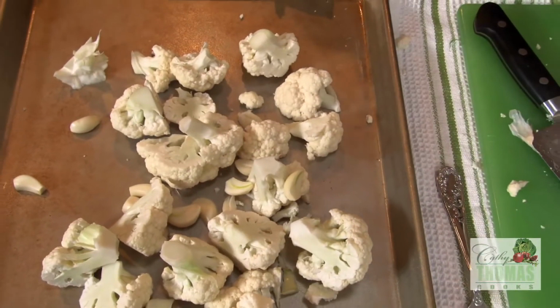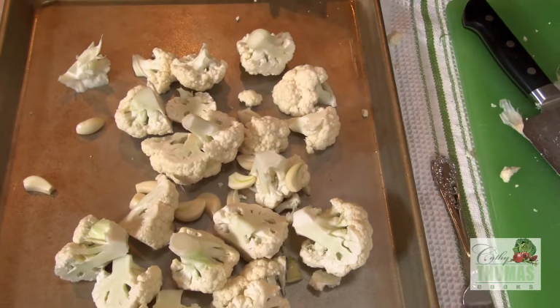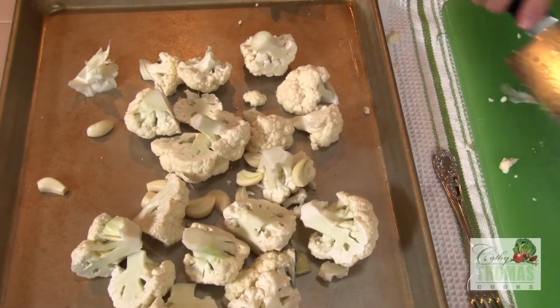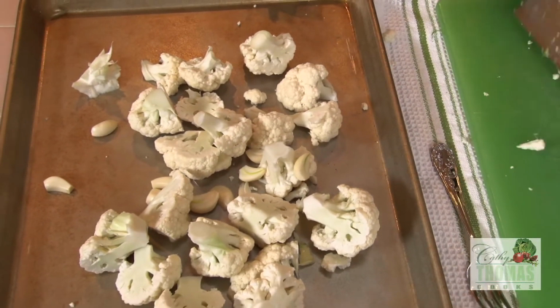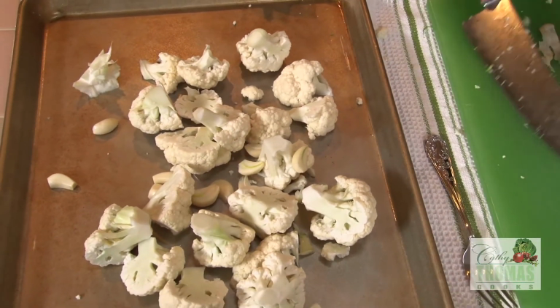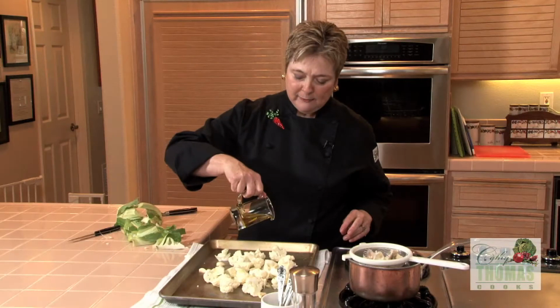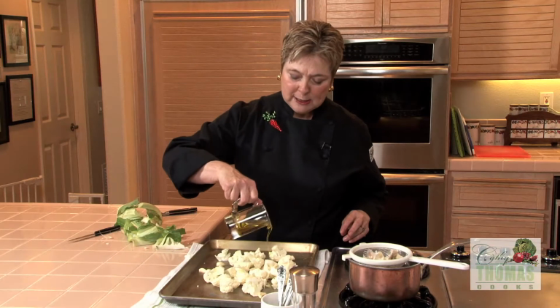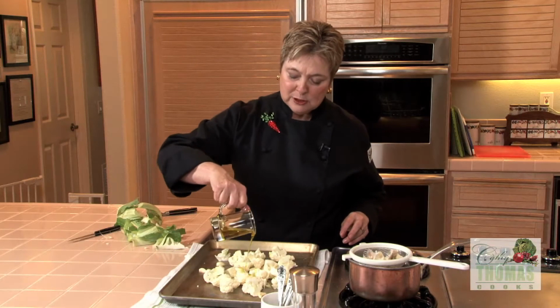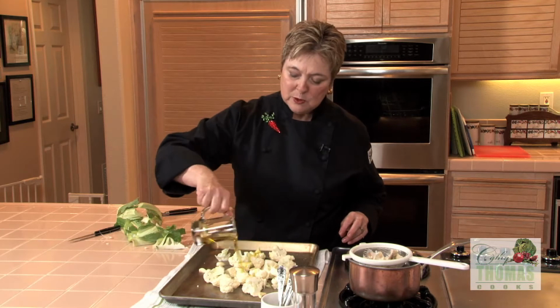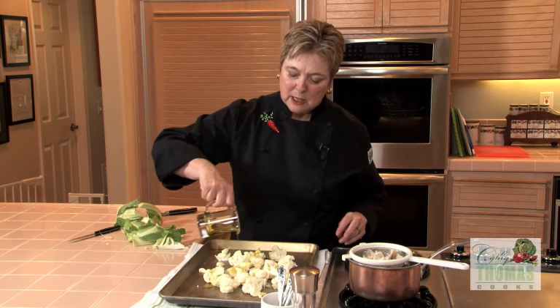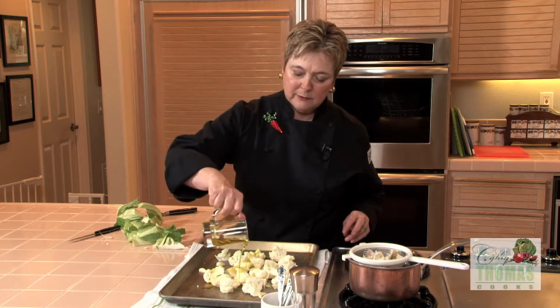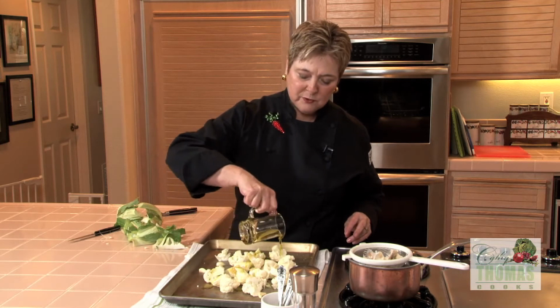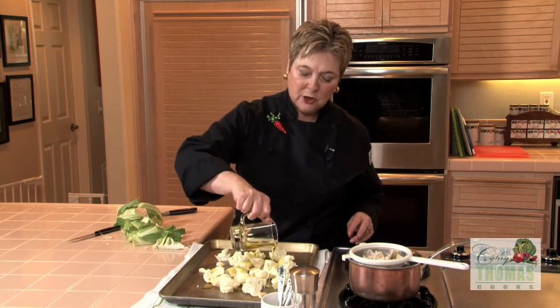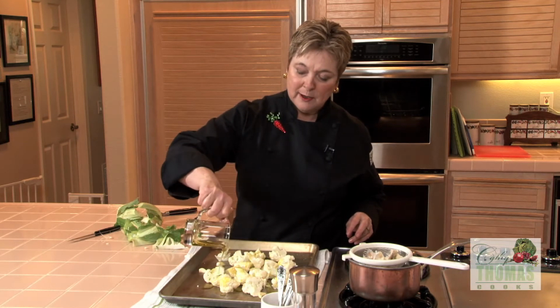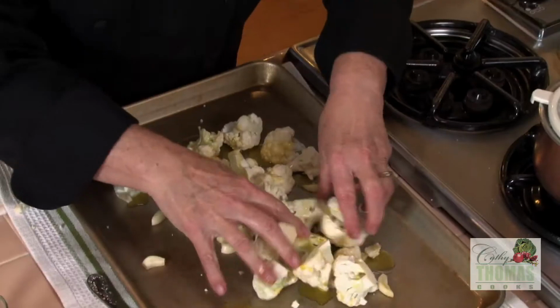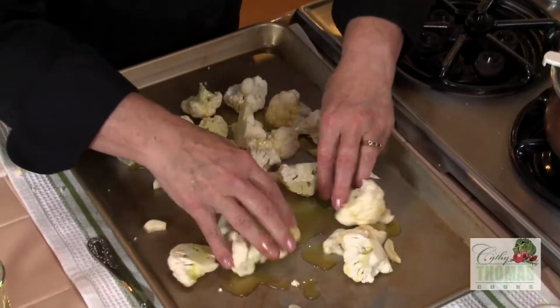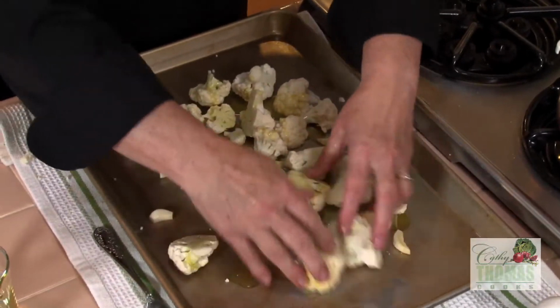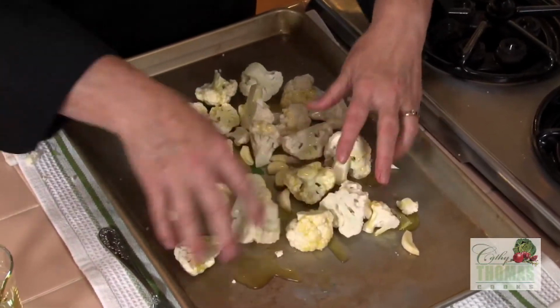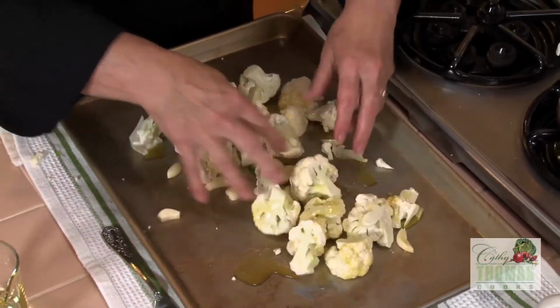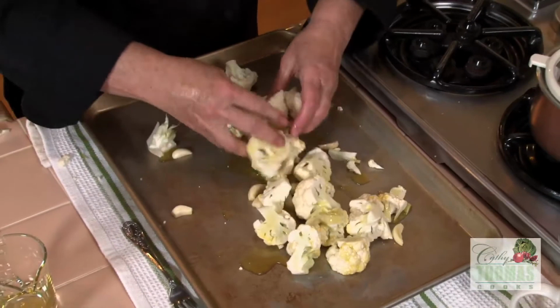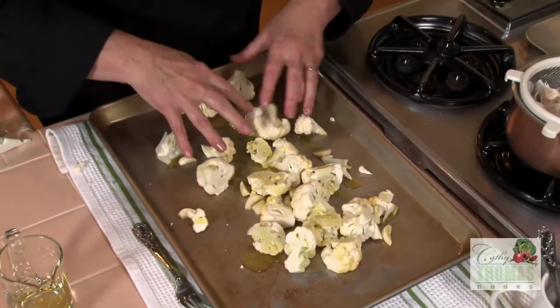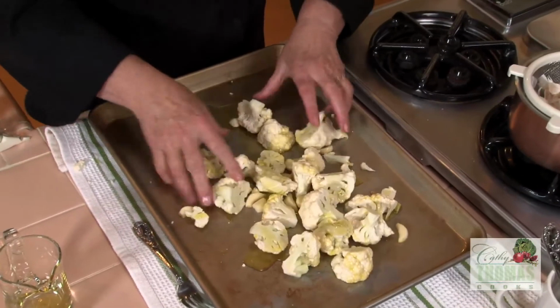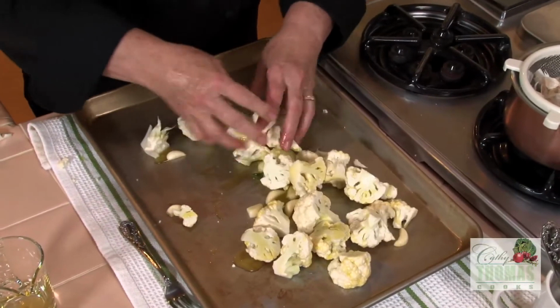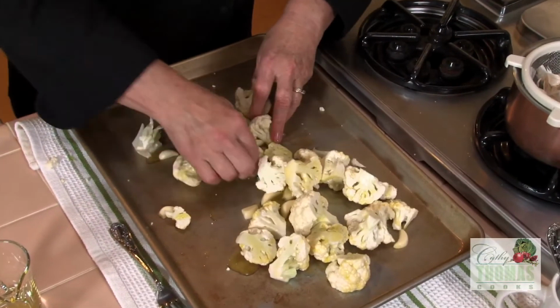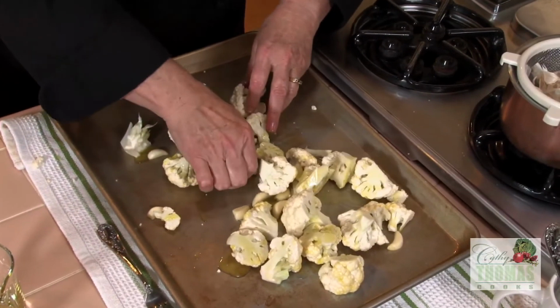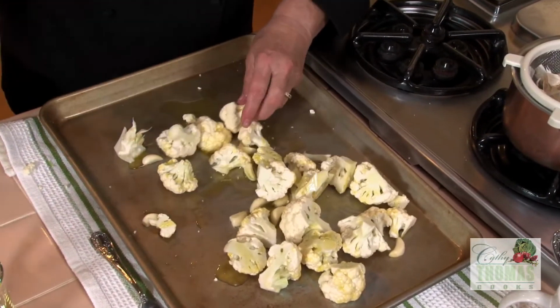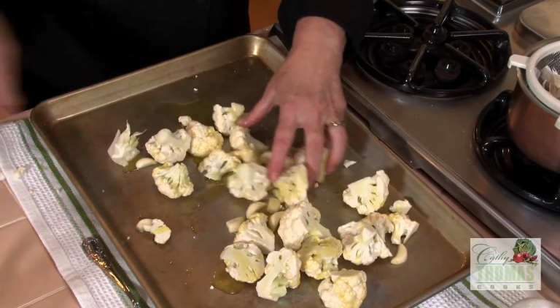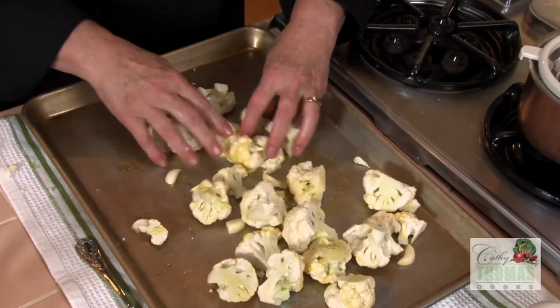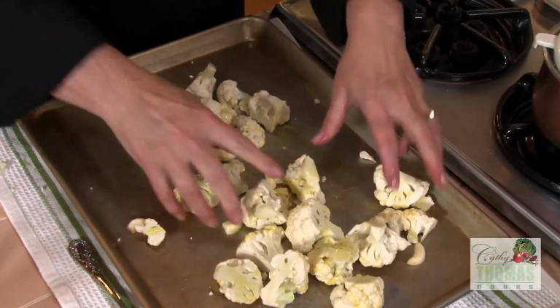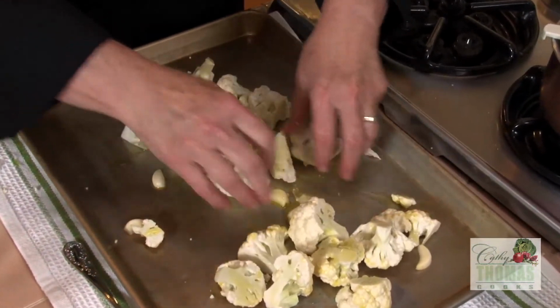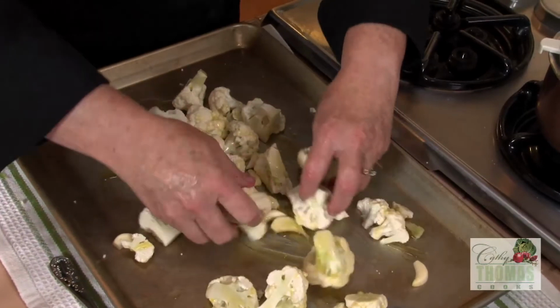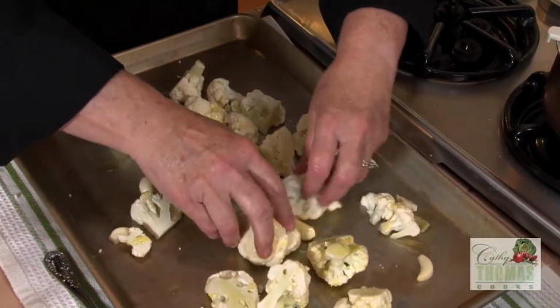Now you want to add about three to four tablespoons of extra virgin olive oil. You can do this in a bowl if you like, but it saves time to do it just on the rimmed baking sheet that you're going to use to roast them on.